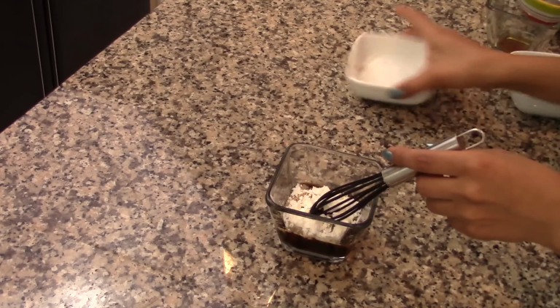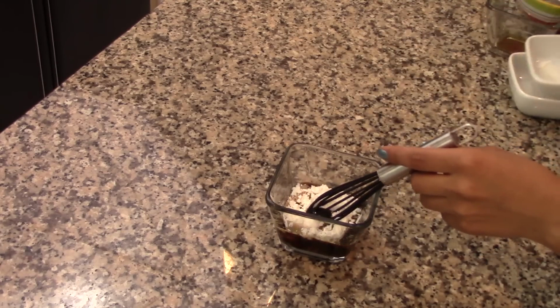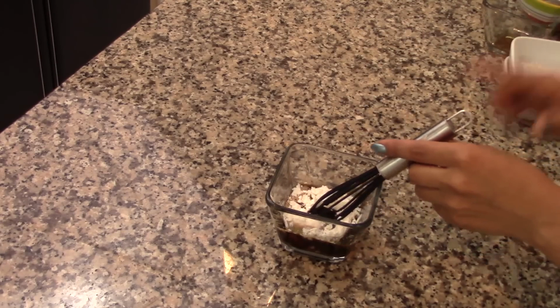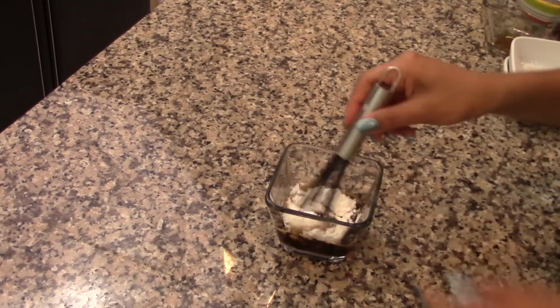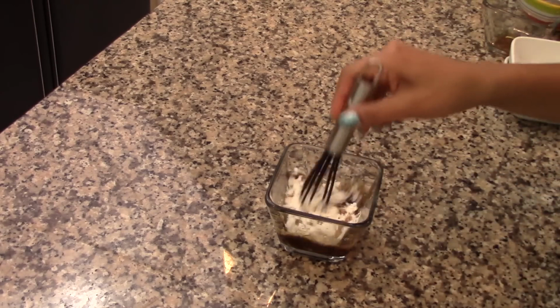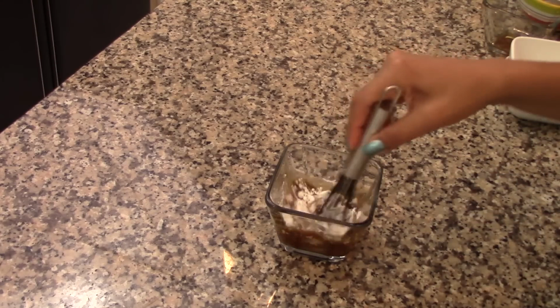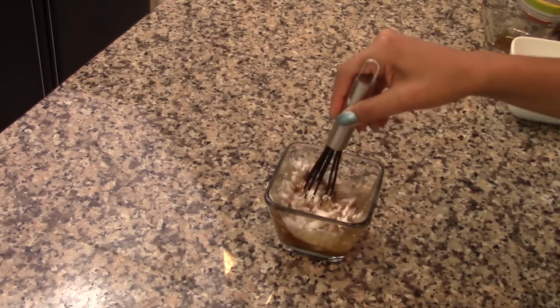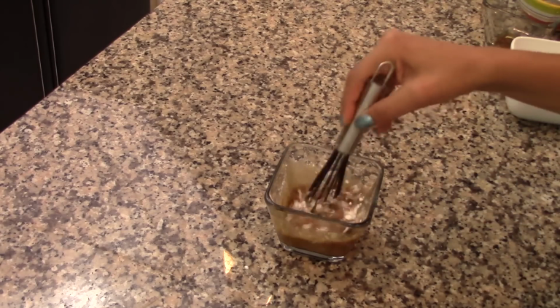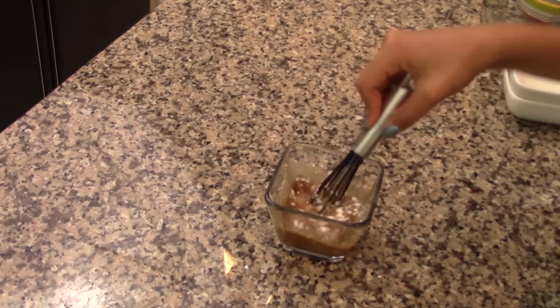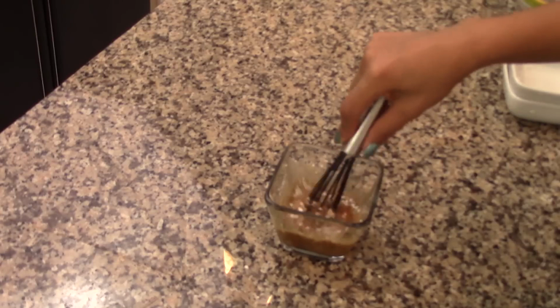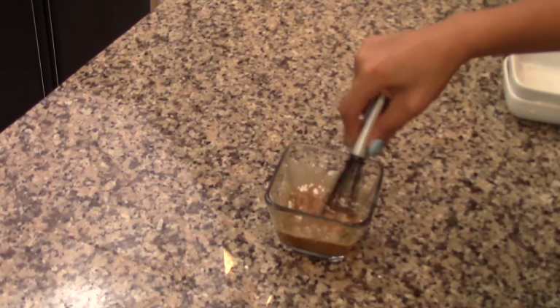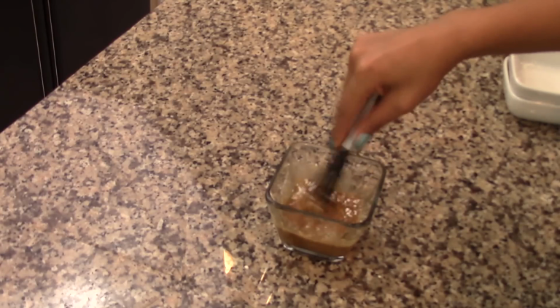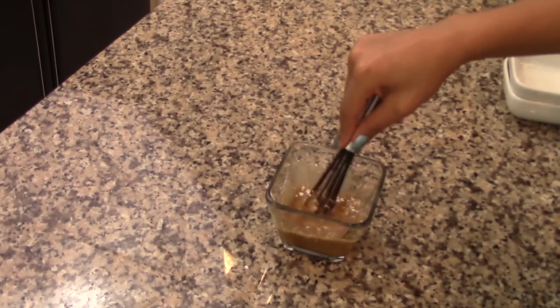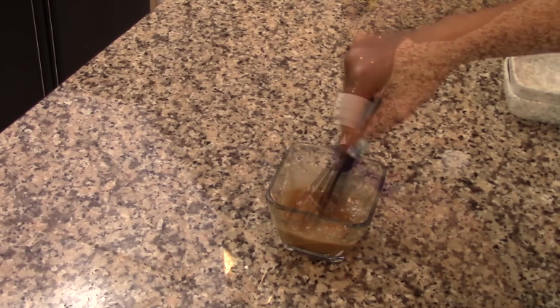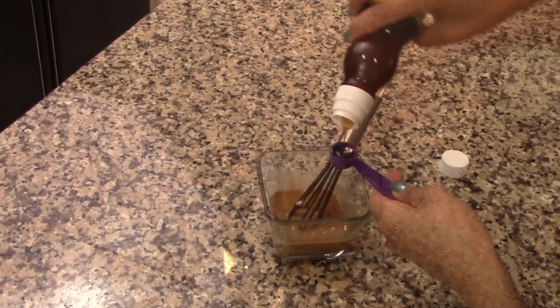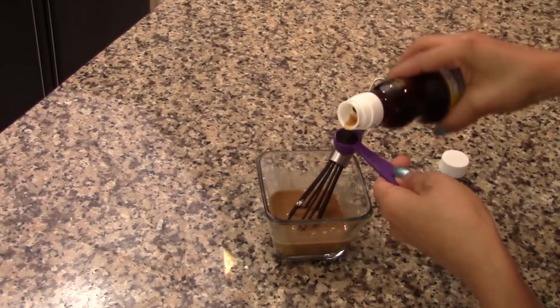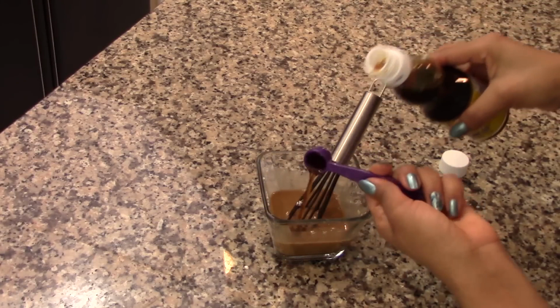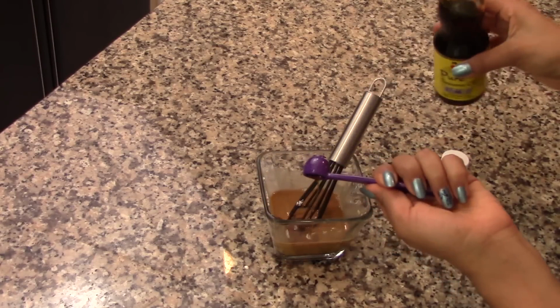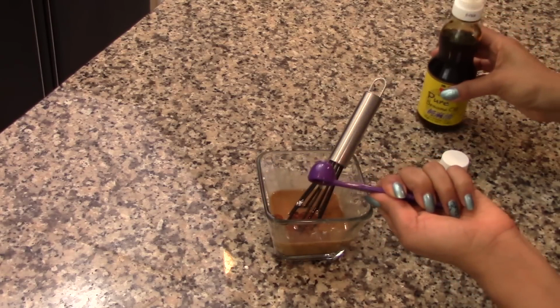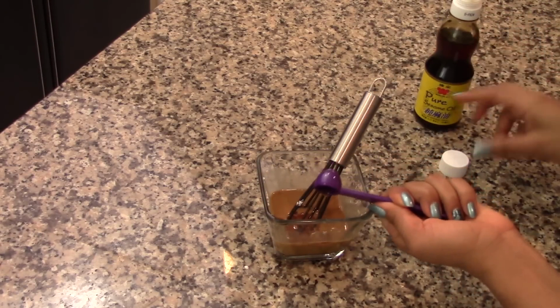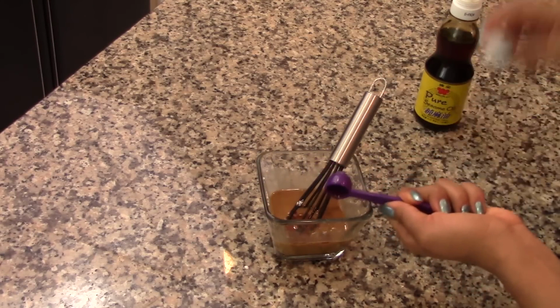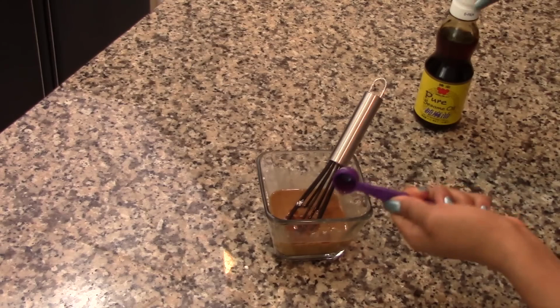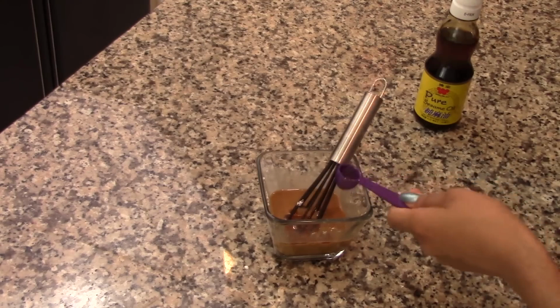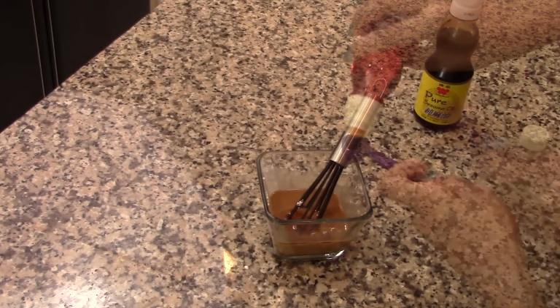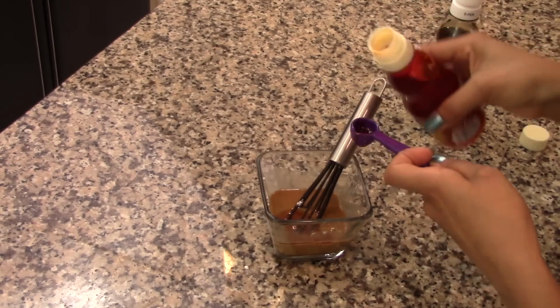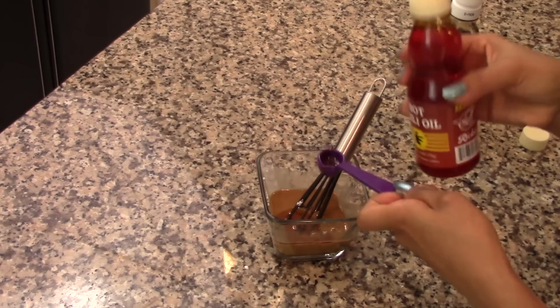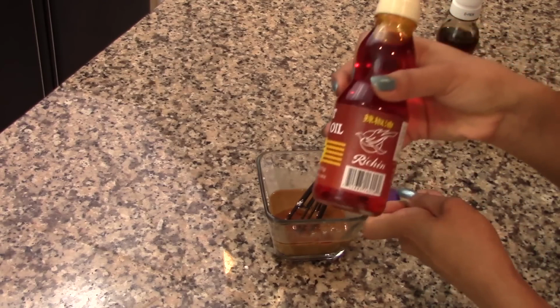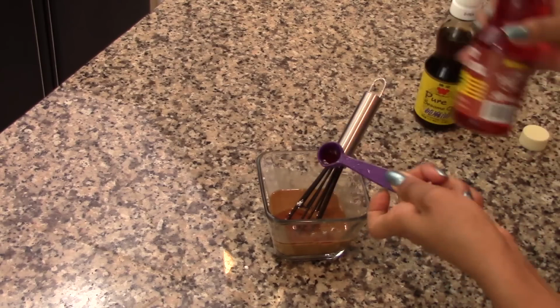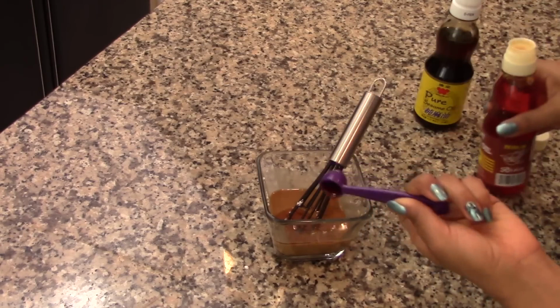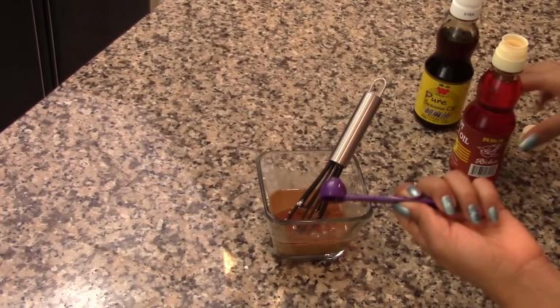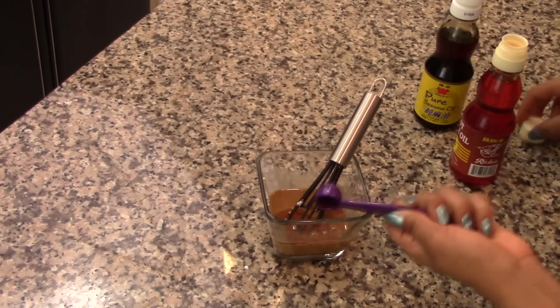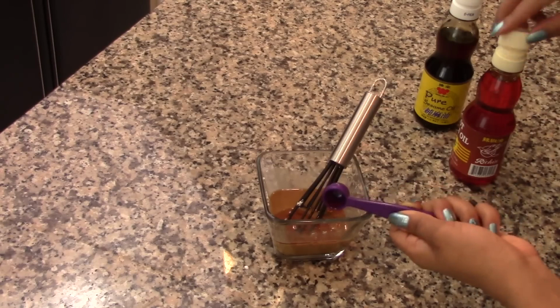Stir together until the sugar and the cornstarch are well dissolved, and after that also add in half a teaspoon of sesame oil and a quarter of a teaspoon of chili oil. Stir together again and then set this aside until you're ready to use it.